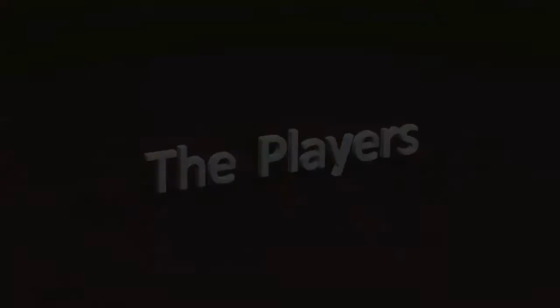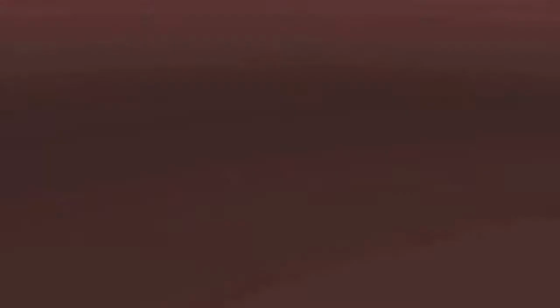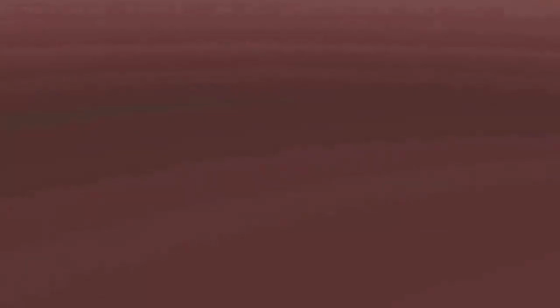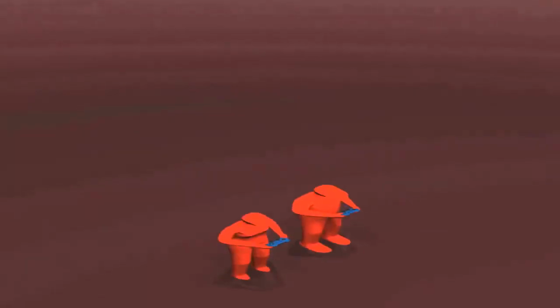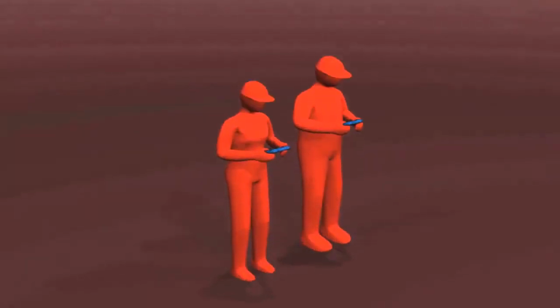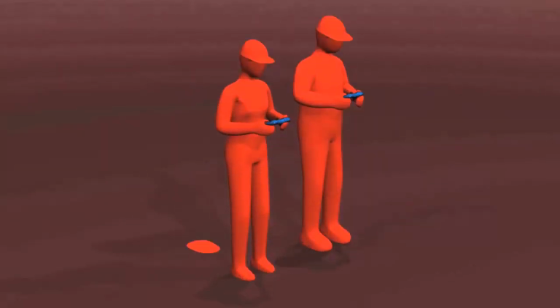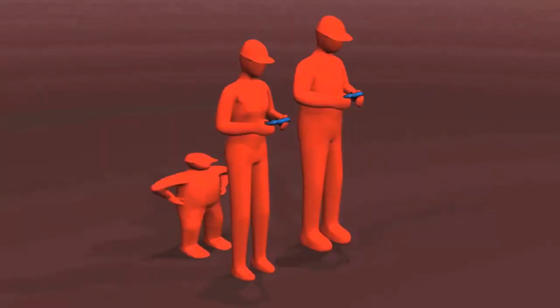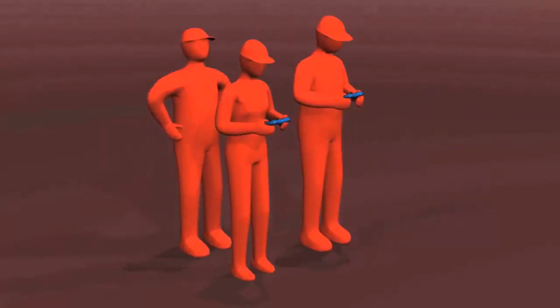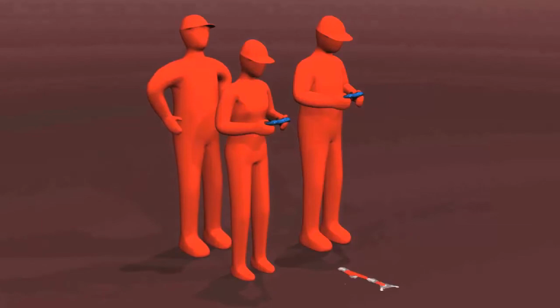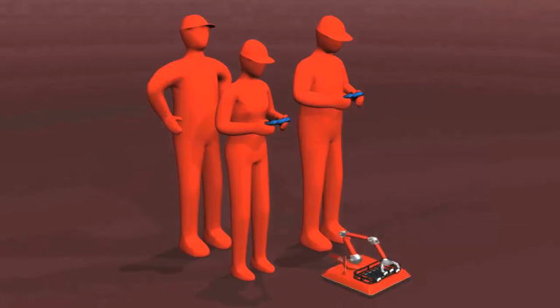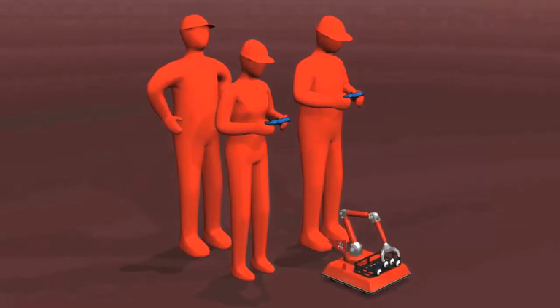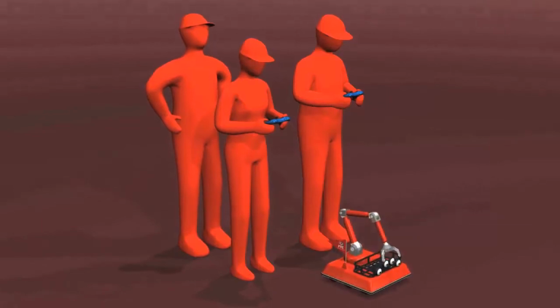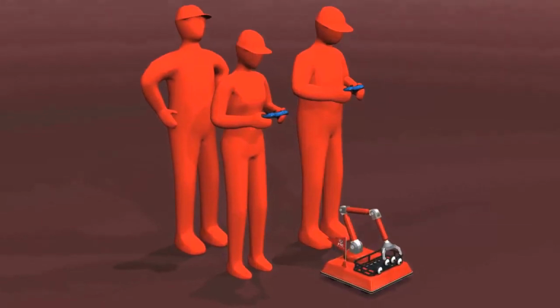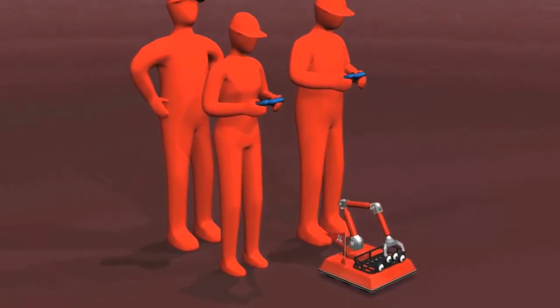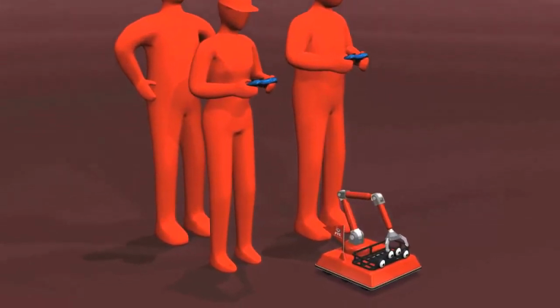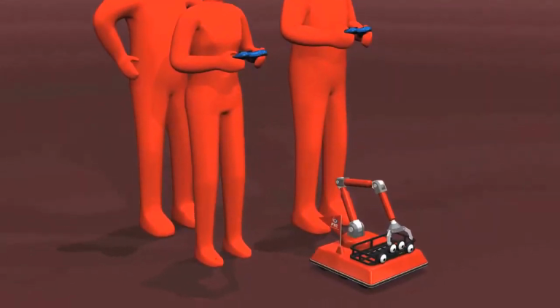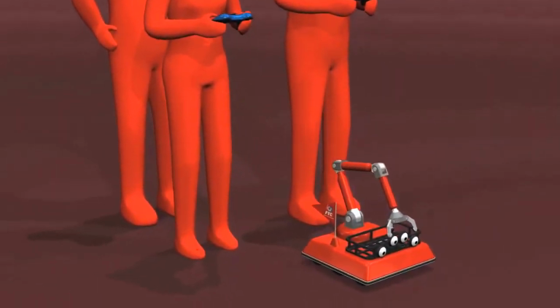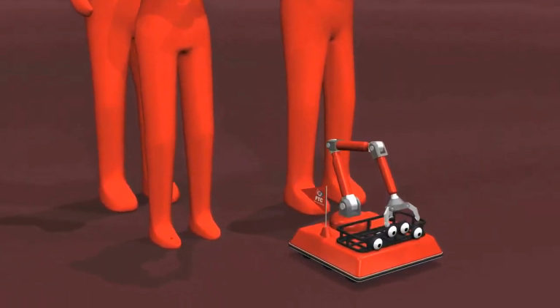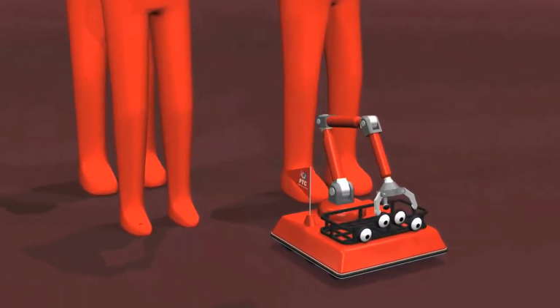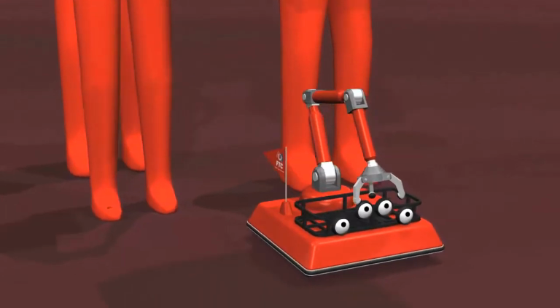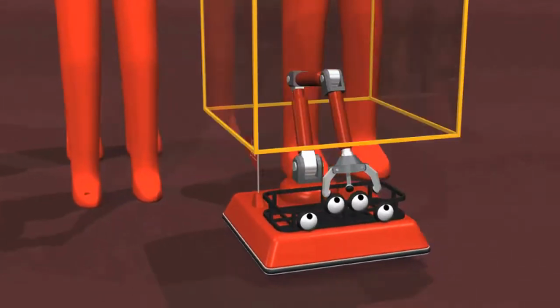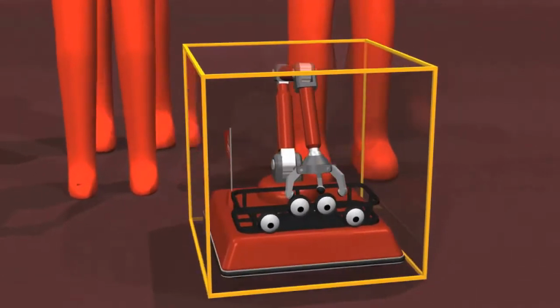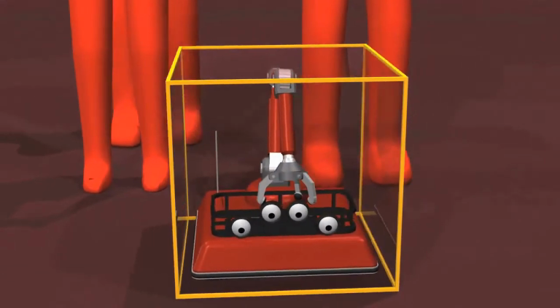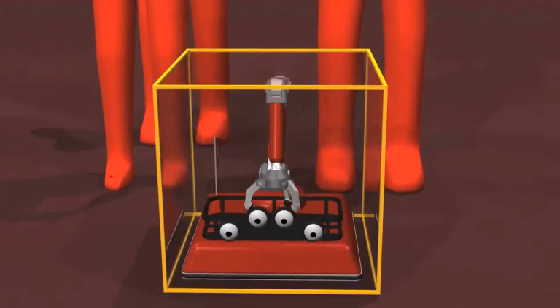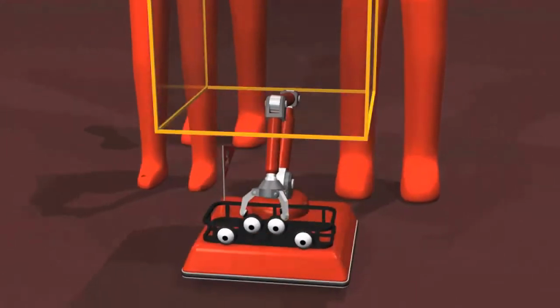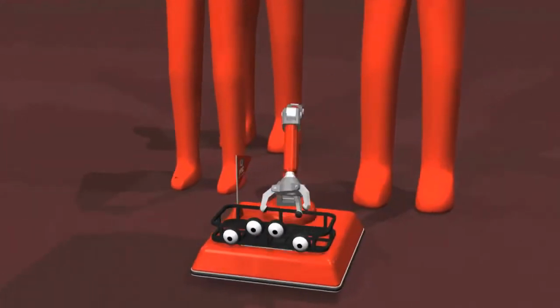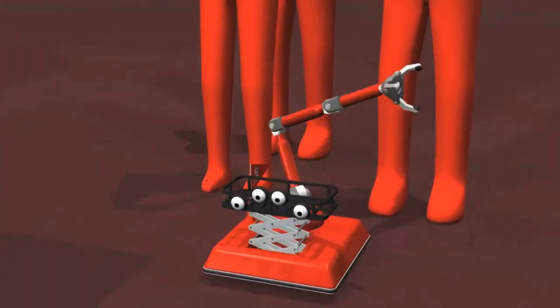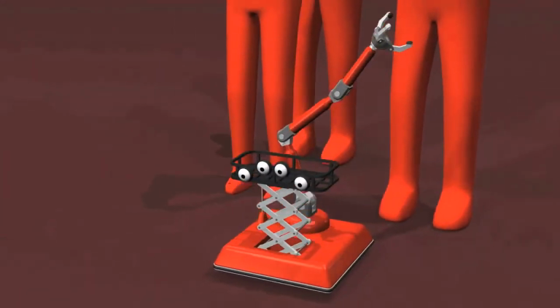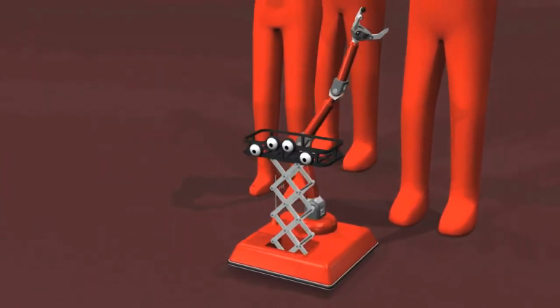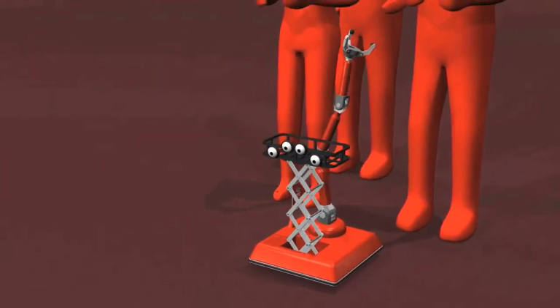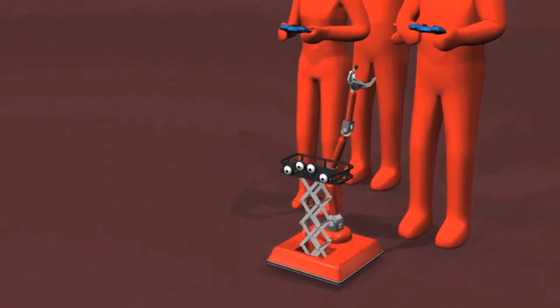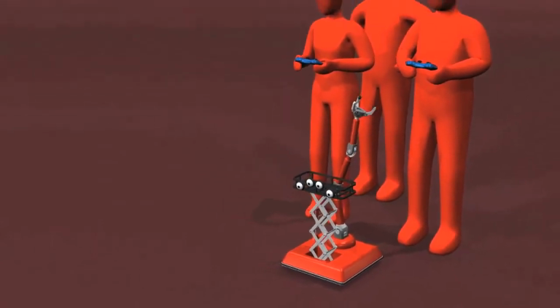A team consists of two driver operators, a coach, and a robot. The robot must be built from materials specified in the game manual and fit within an 18-inch sizing cube. But after the match begins, the robot can grow to any size.